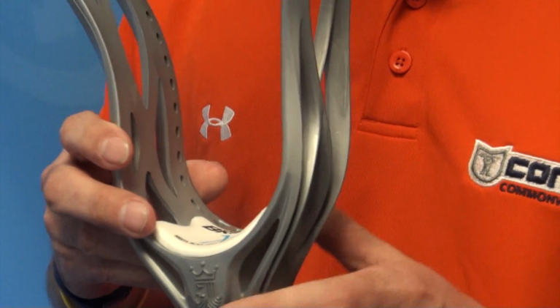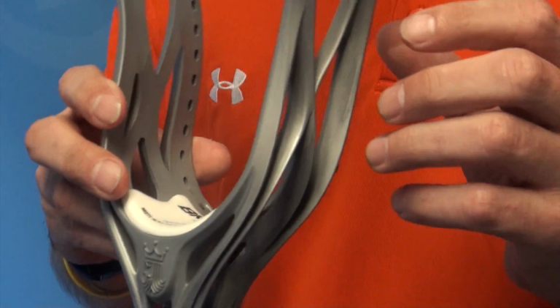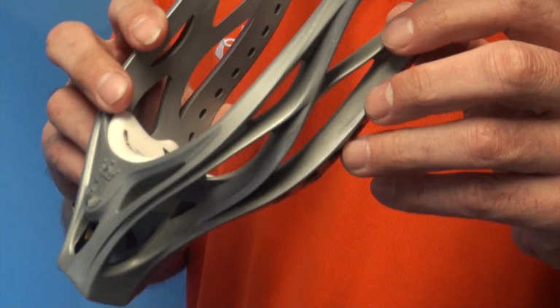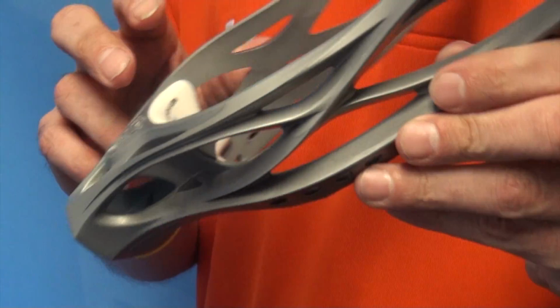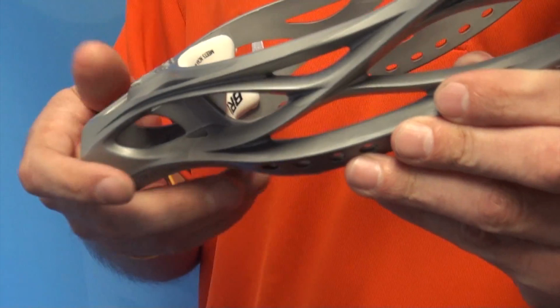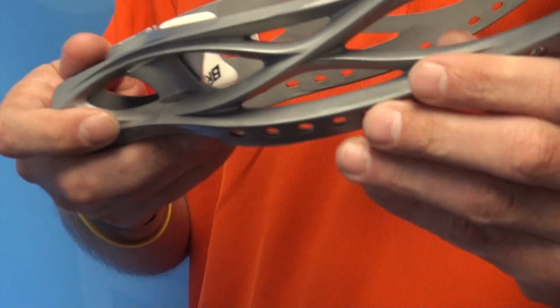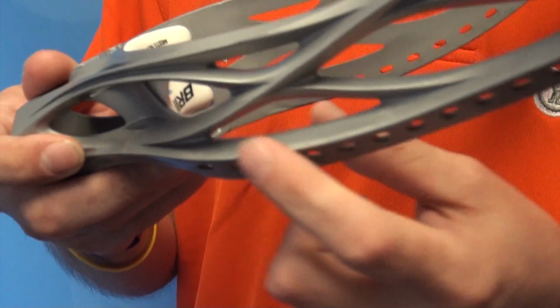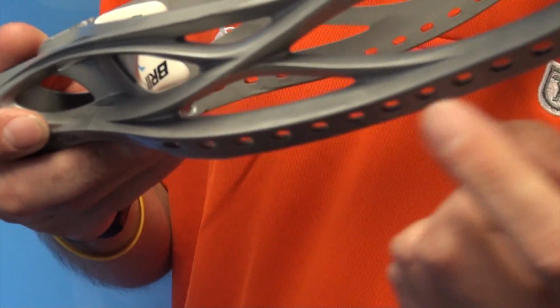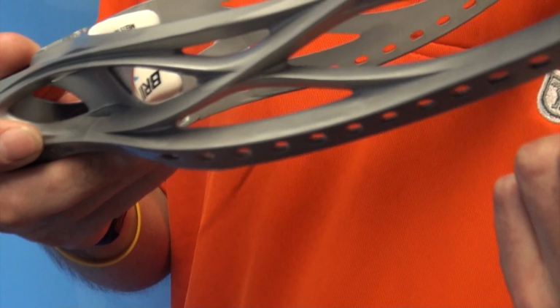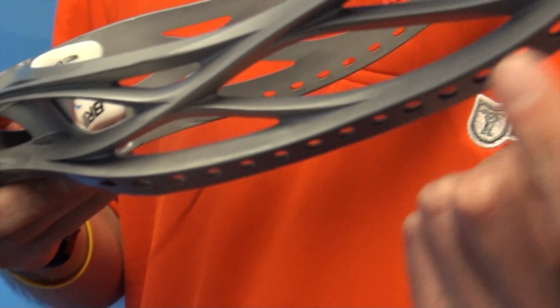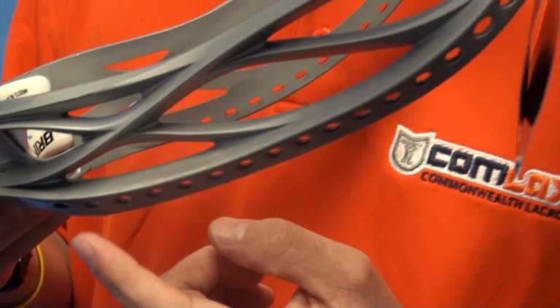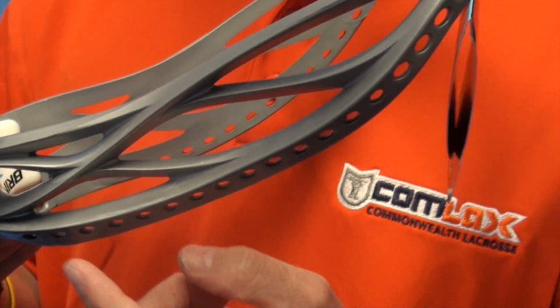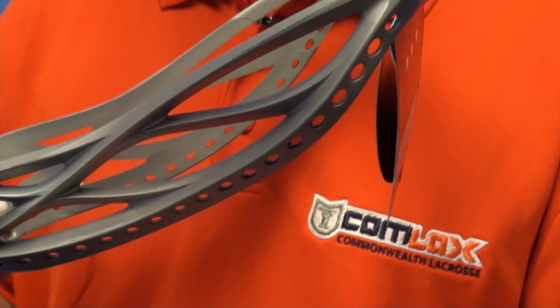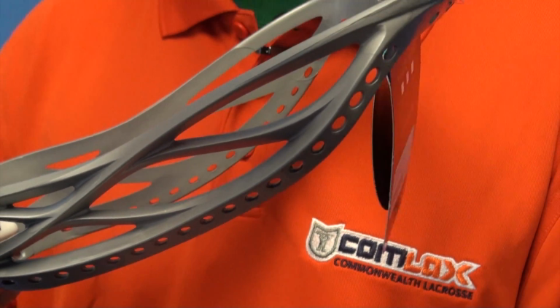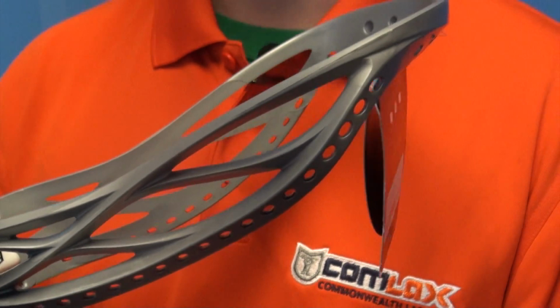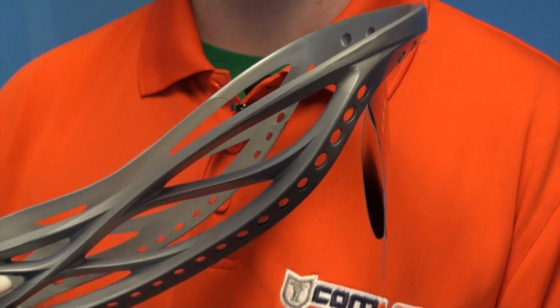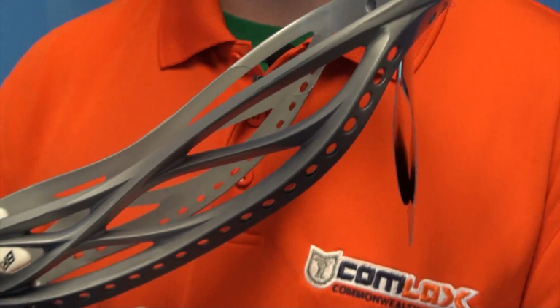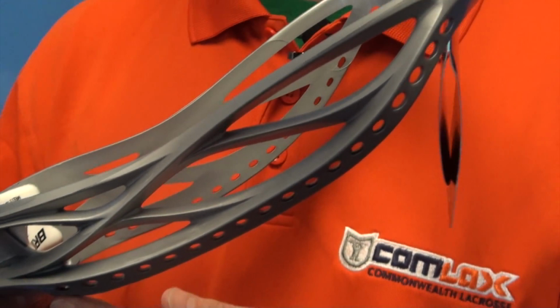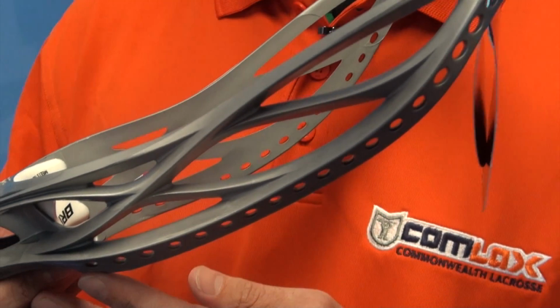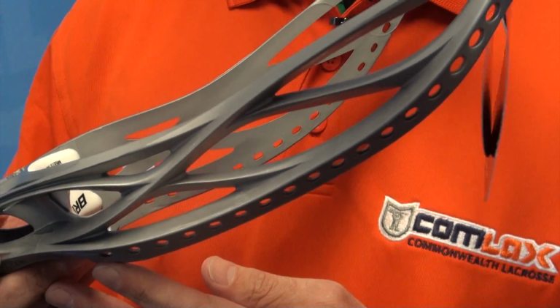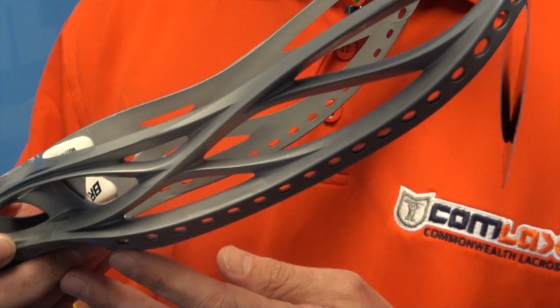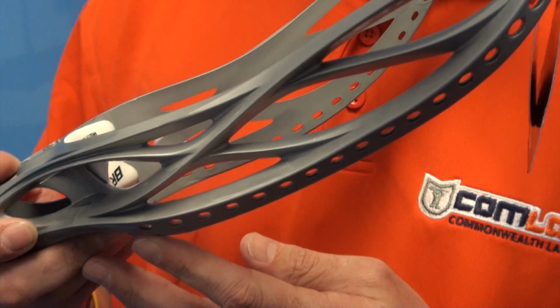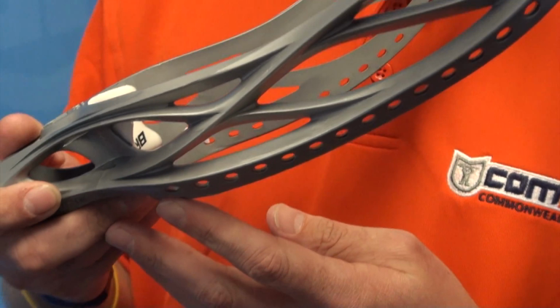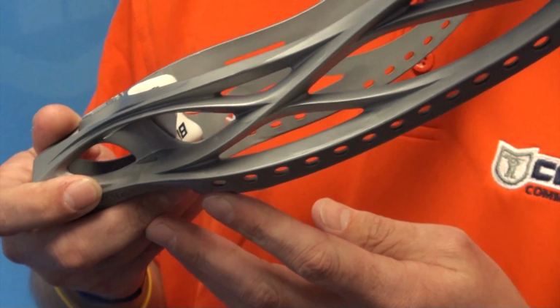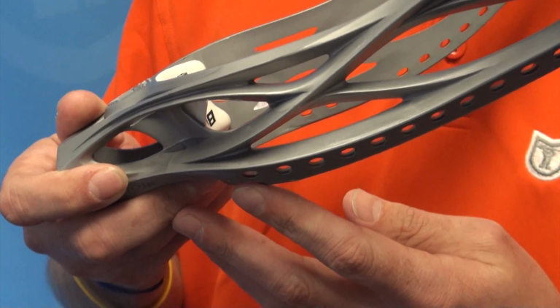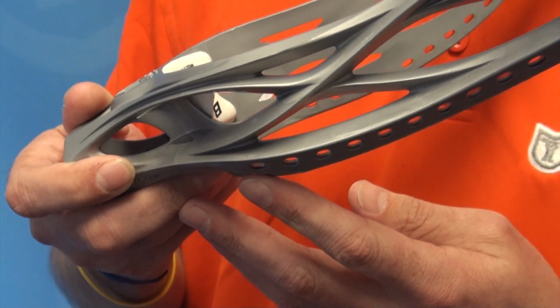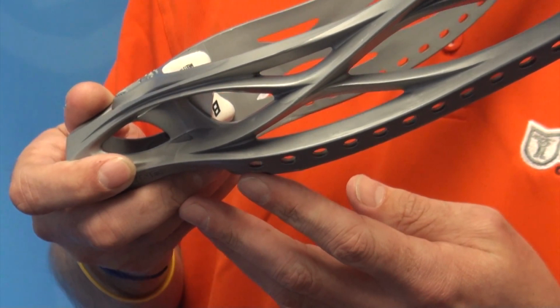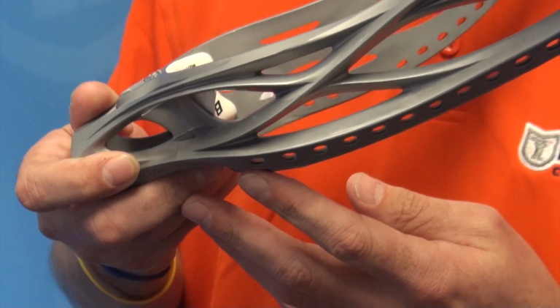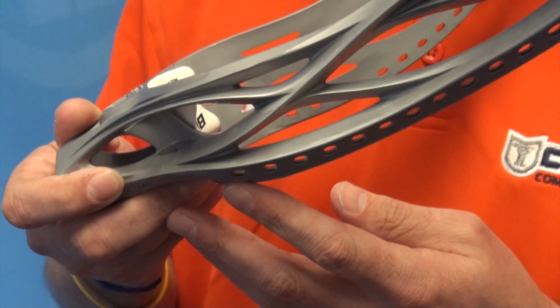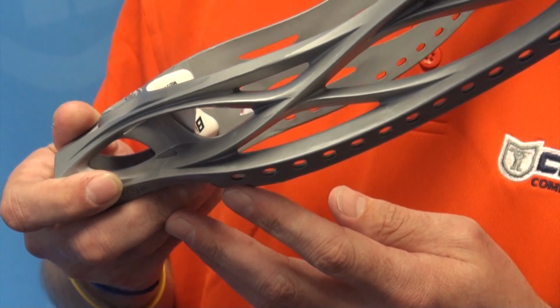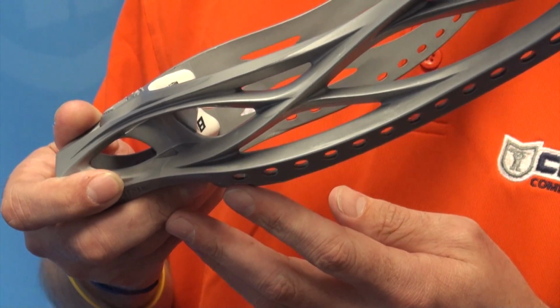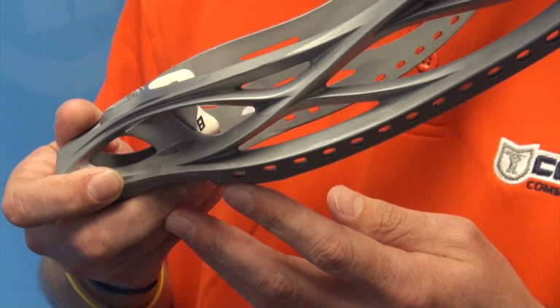Also you can see on that side wall right here, it has that triple beam construction where you have multiple touch points, really making this a very strong head. Great for defensive players where you need to be able to make that check and have the head hold its shape.